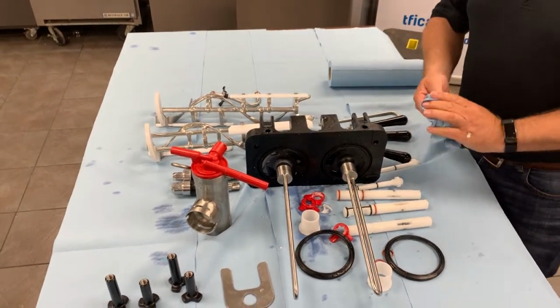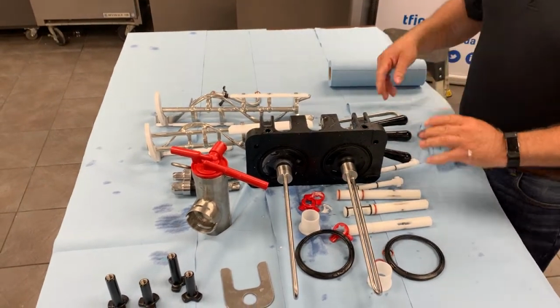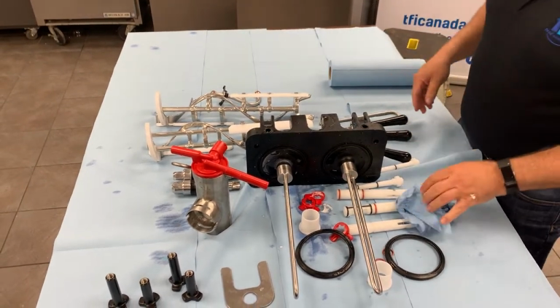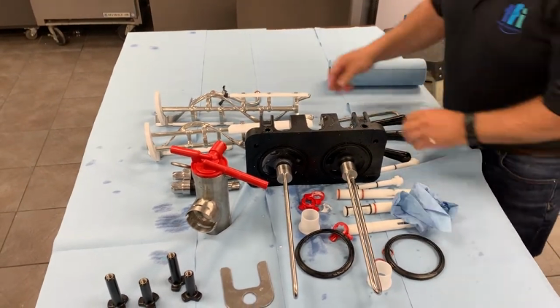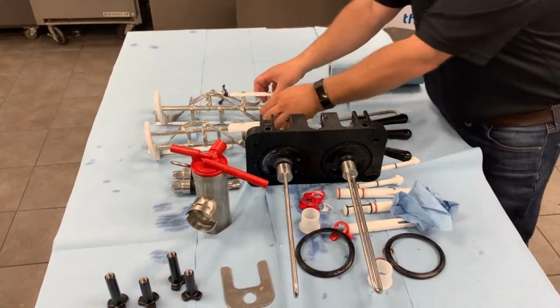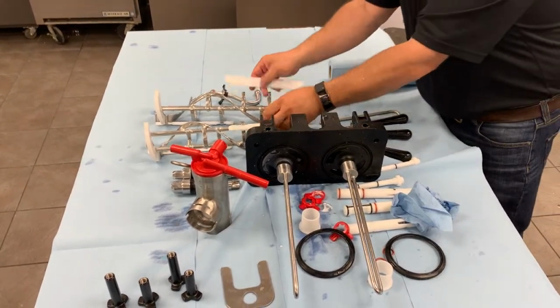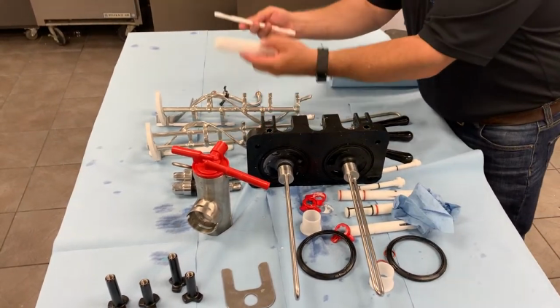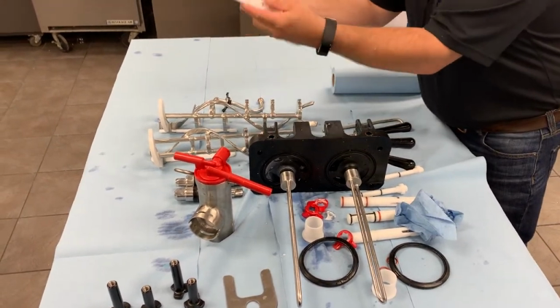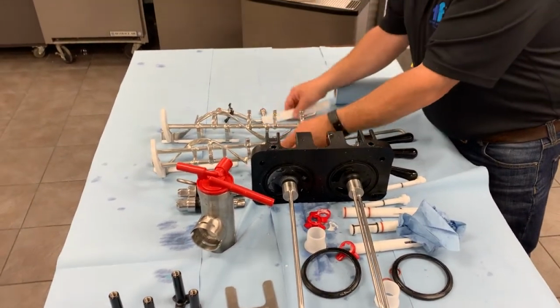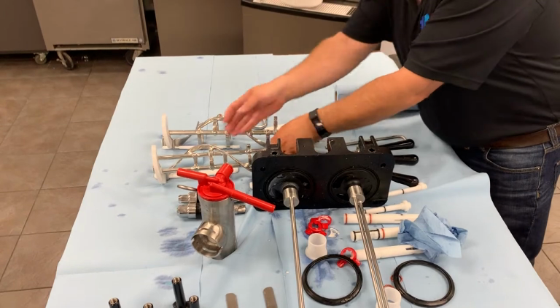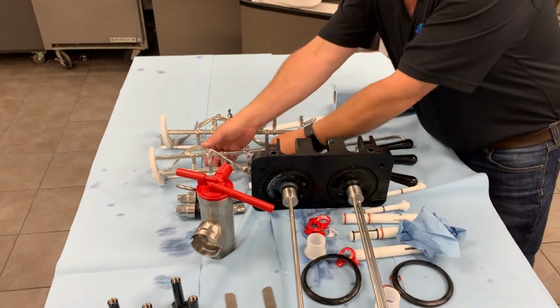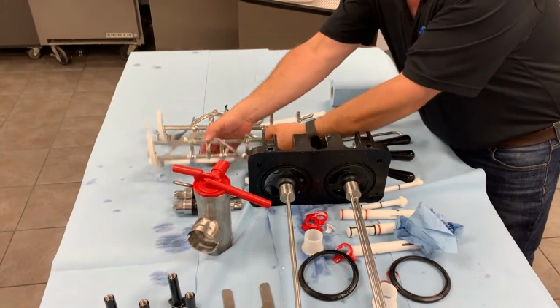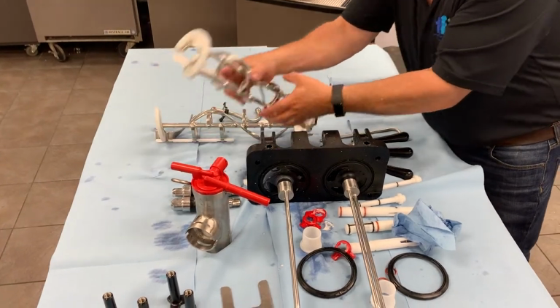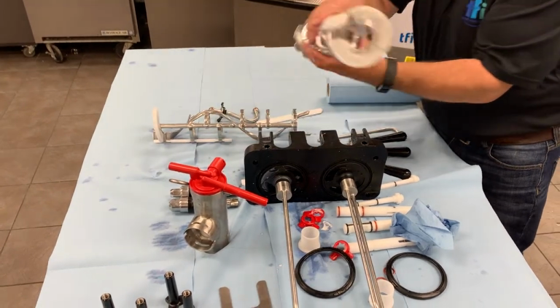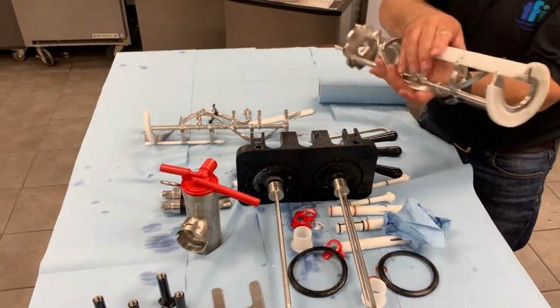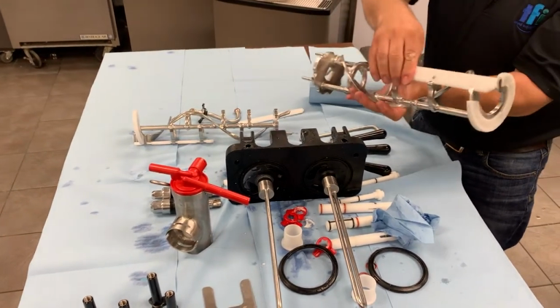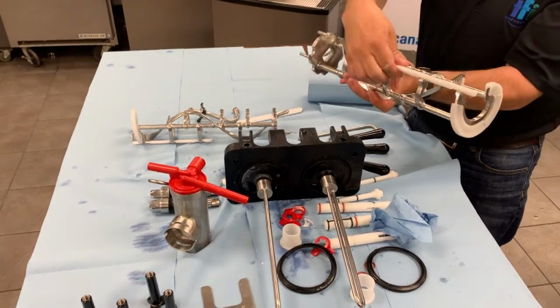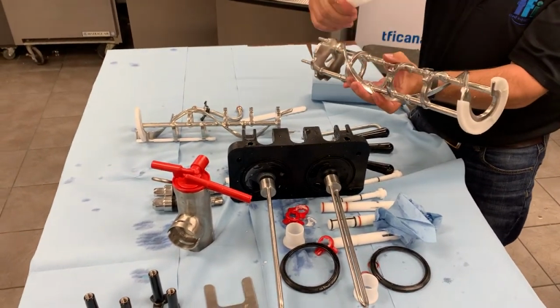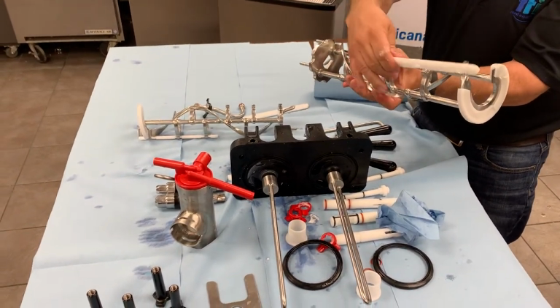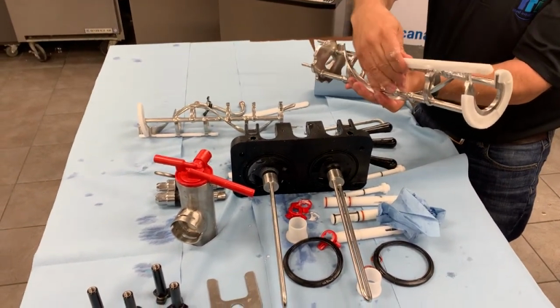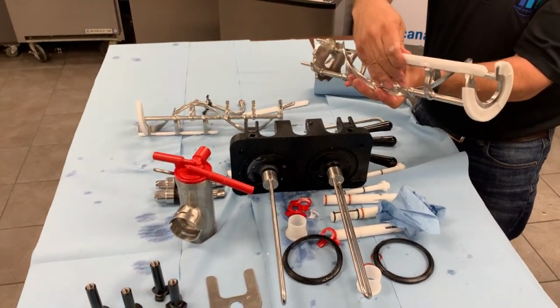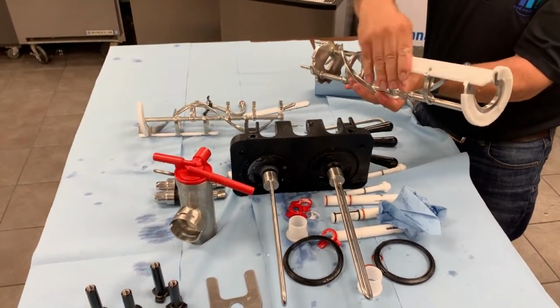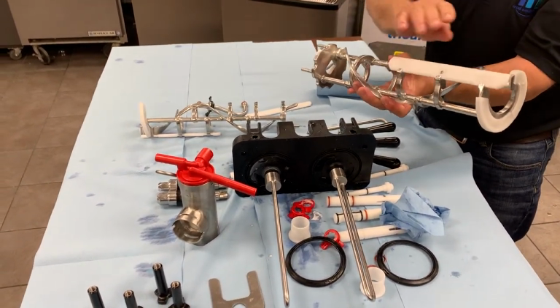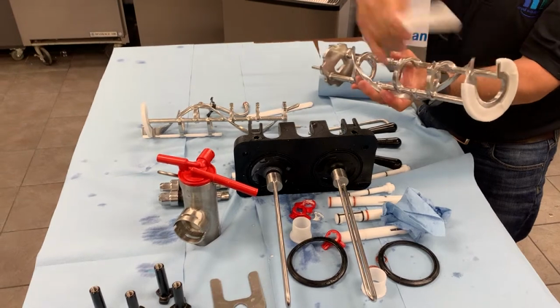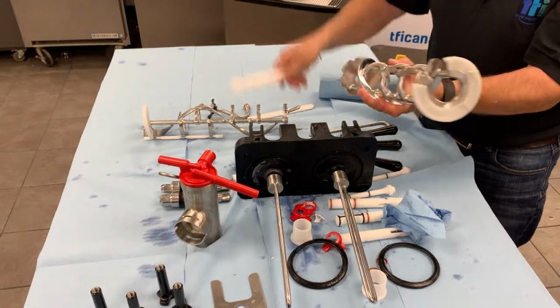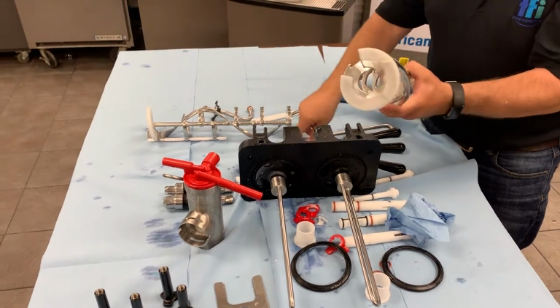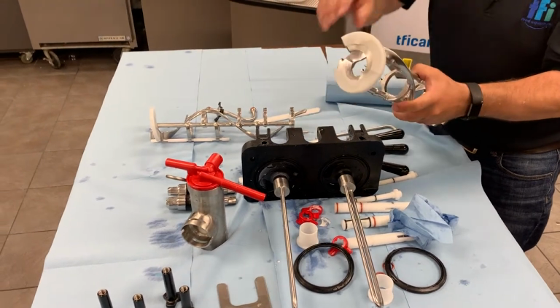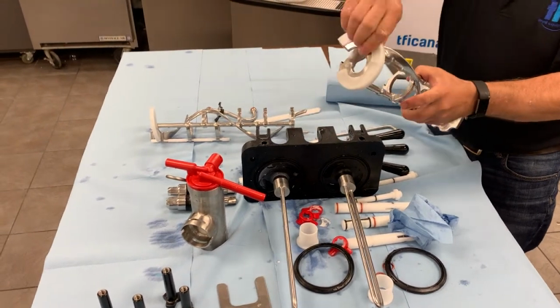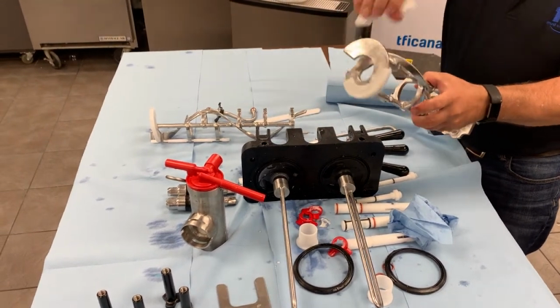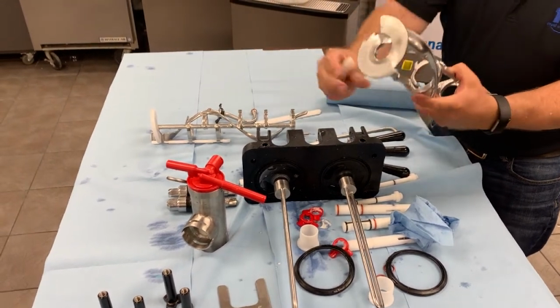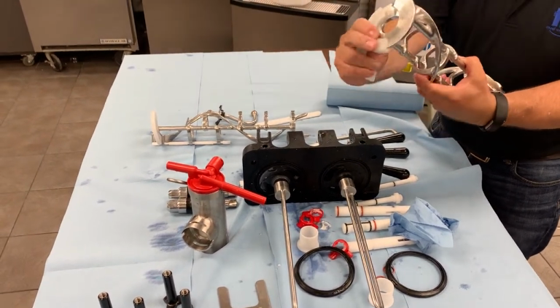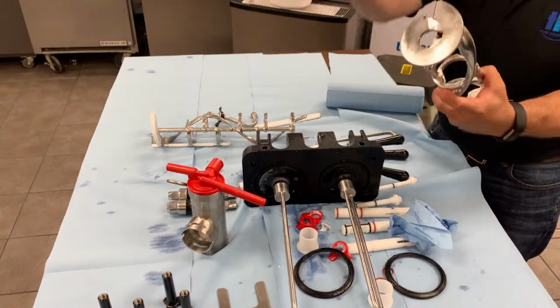The only other thing we have here is our beater assemblies with the blades that actually come on and off very easily. There's a clip, a pin that locks it in place — they come off and these plastic pieces go on.